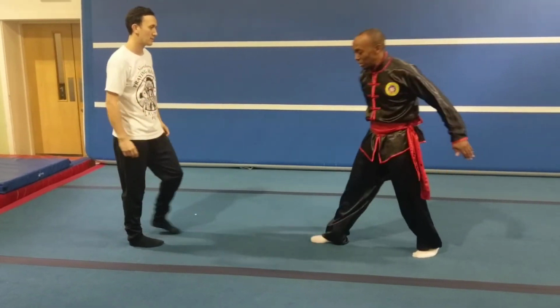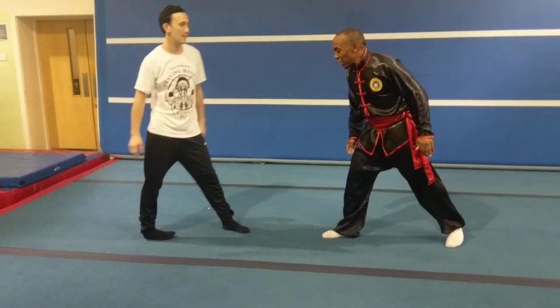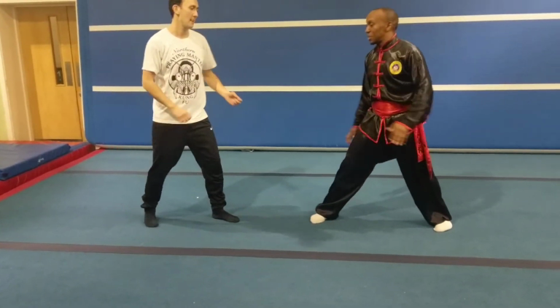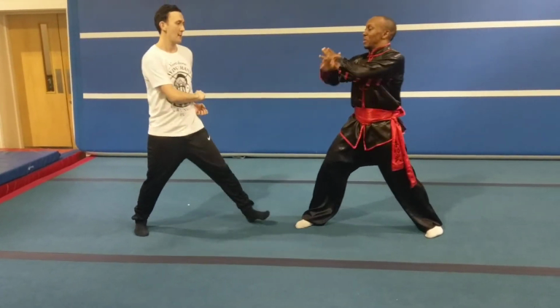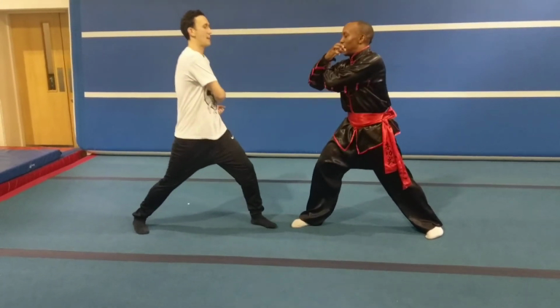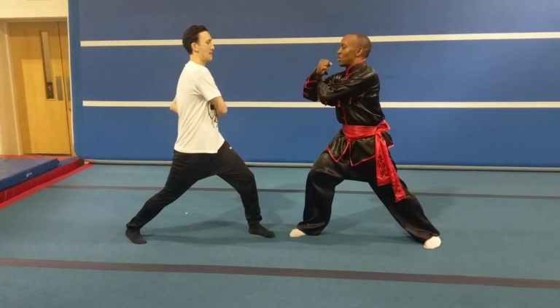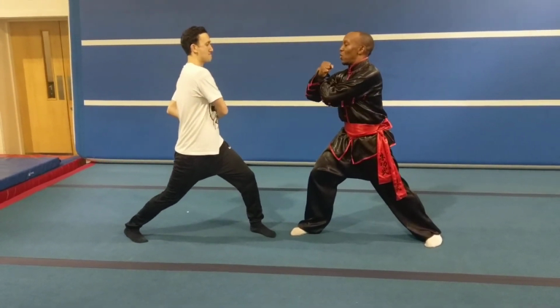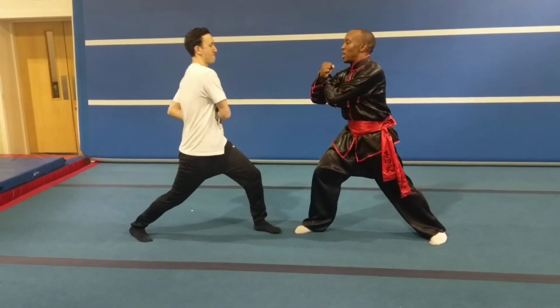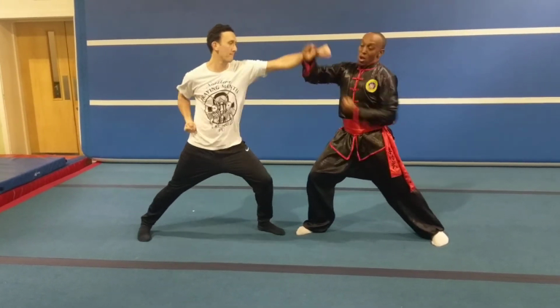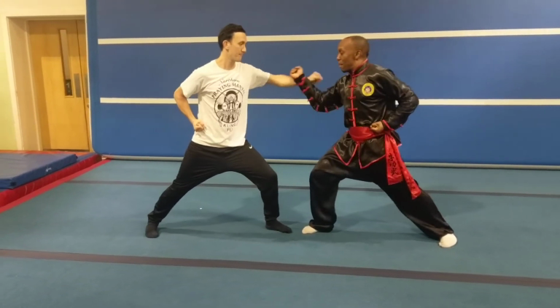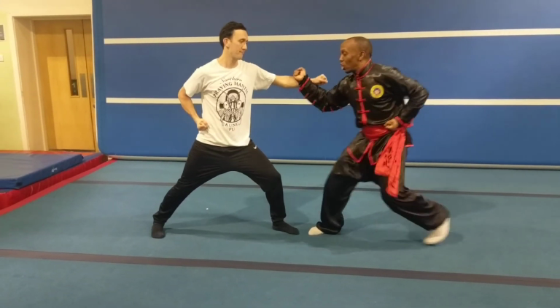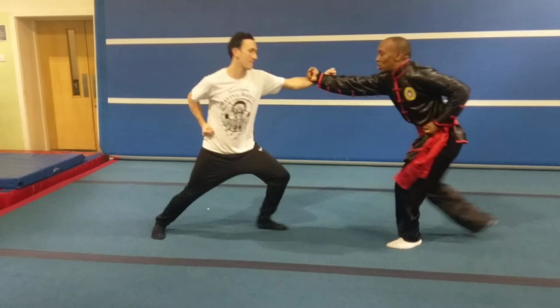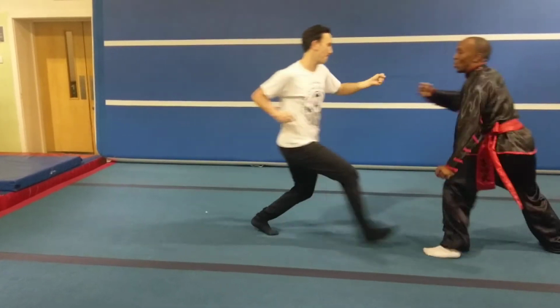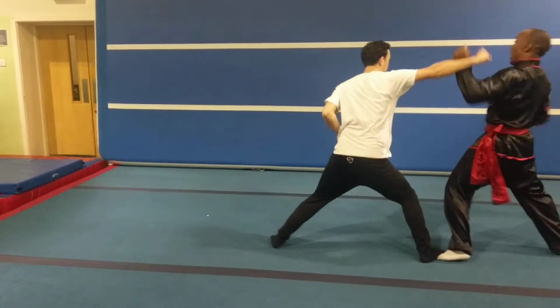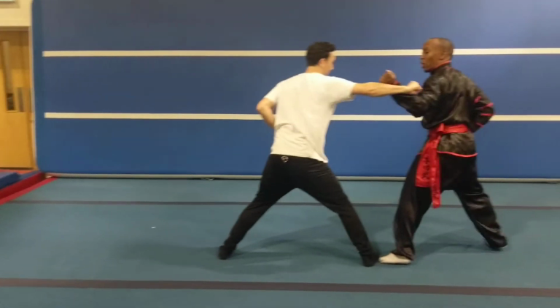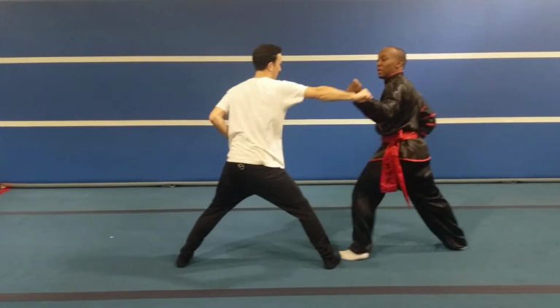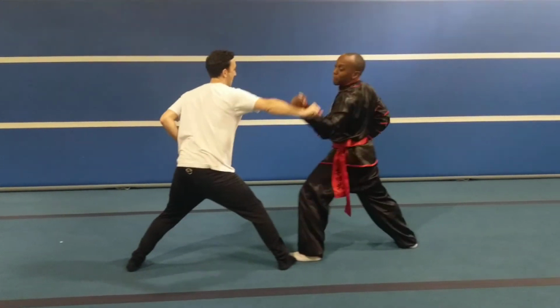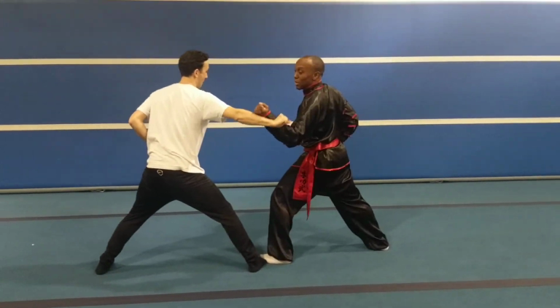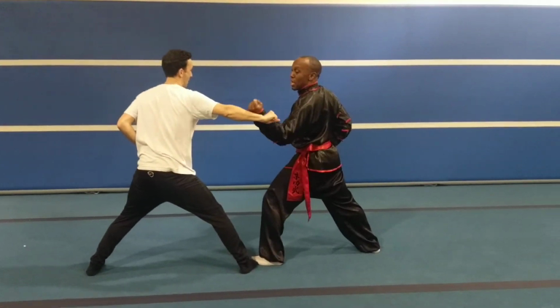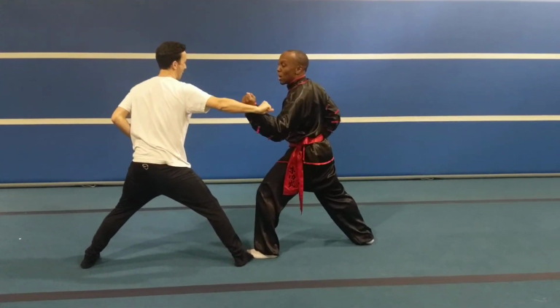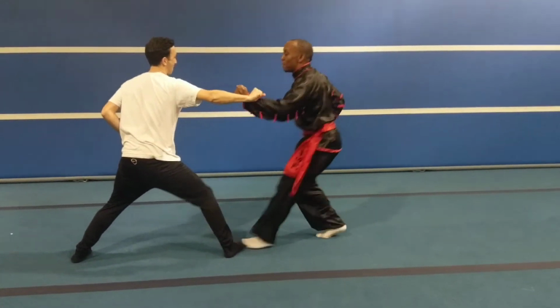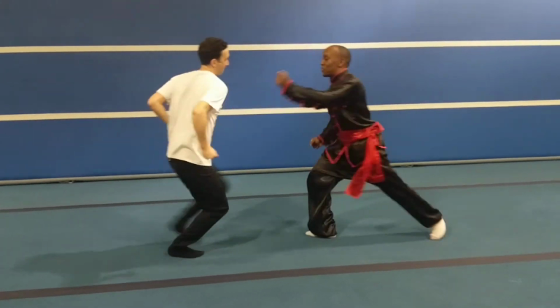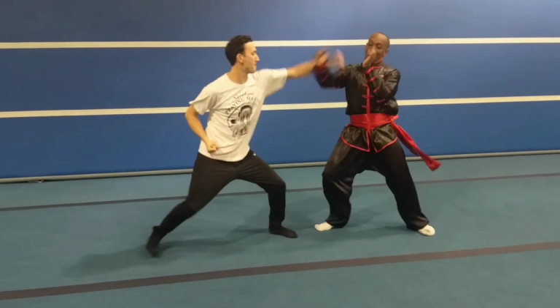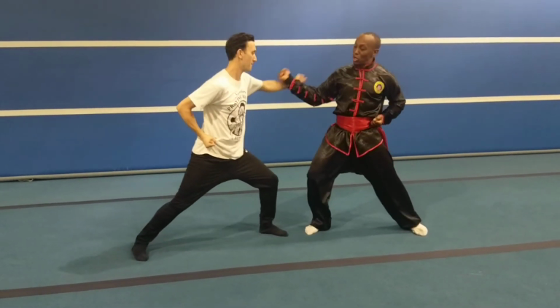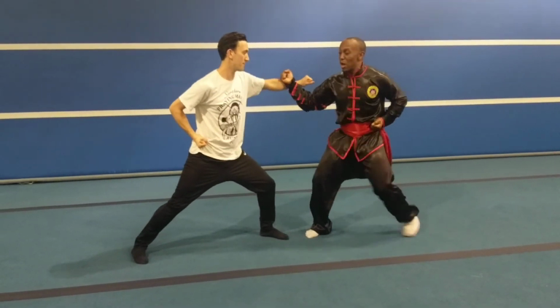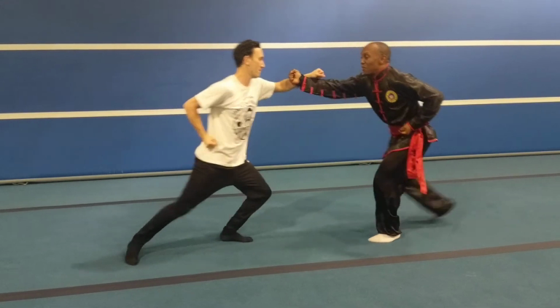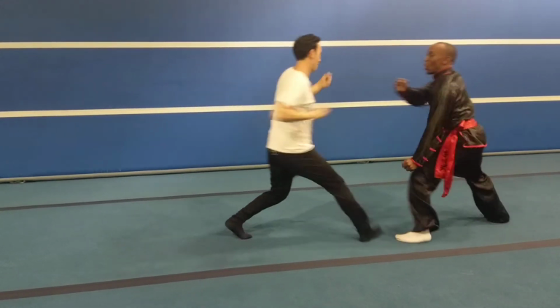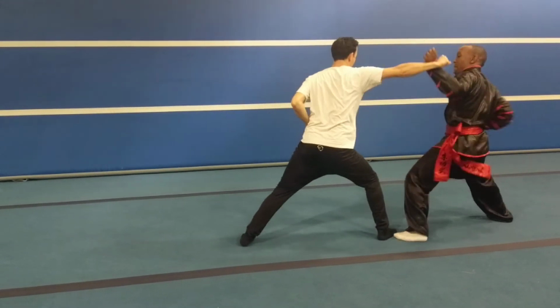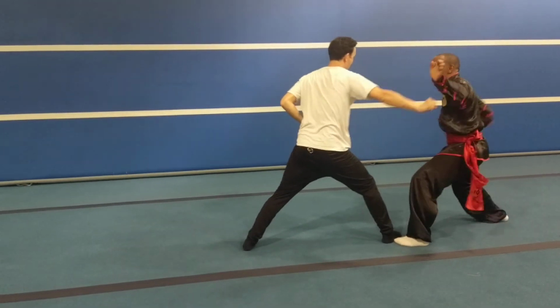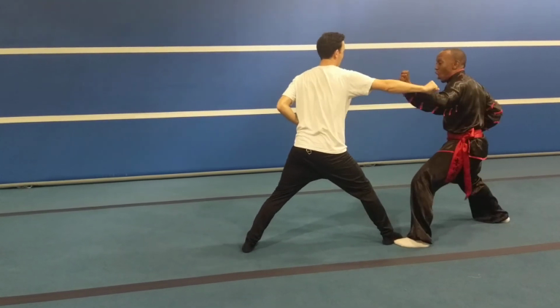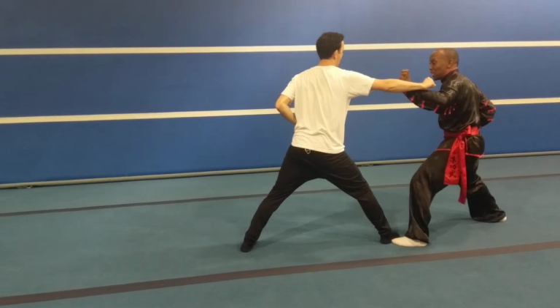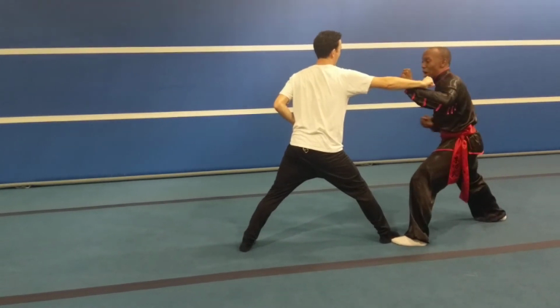On the defence — iron cross. One, I block. Two, I'm blocking him, pulling him away from my body. Three, blocking it away. Four, opening him up.